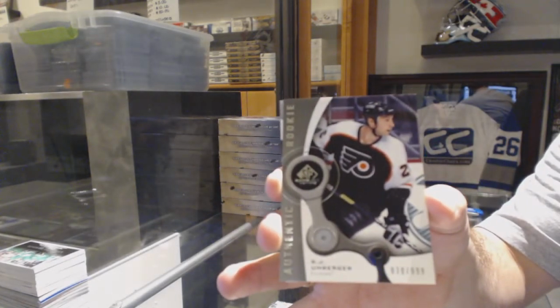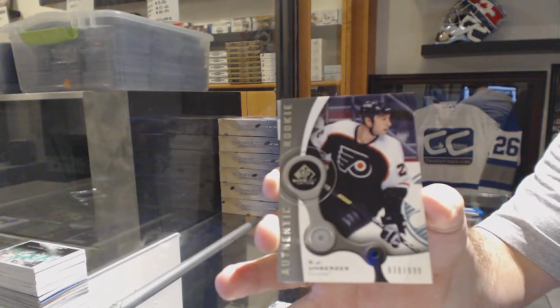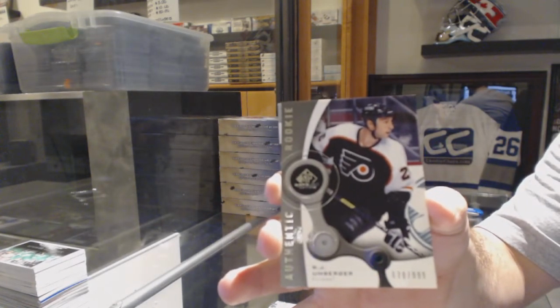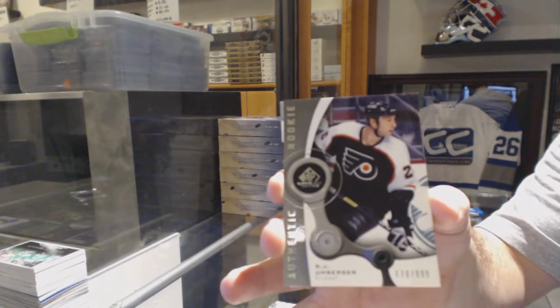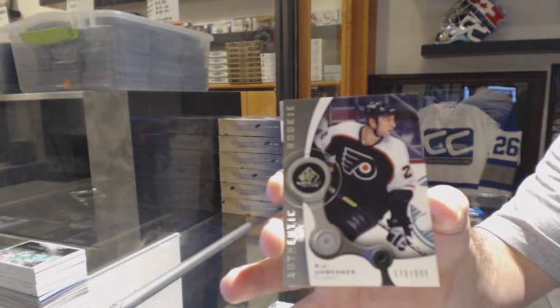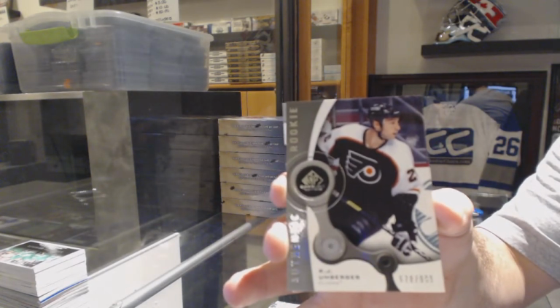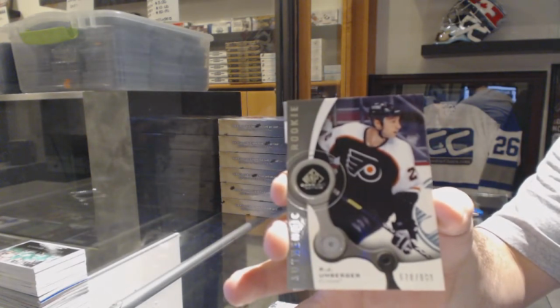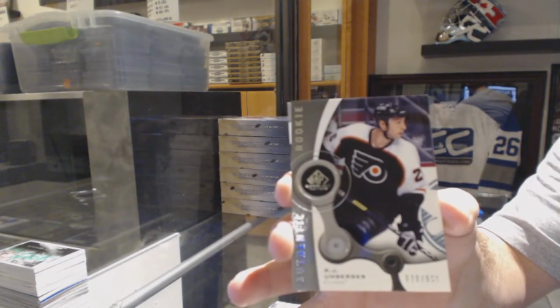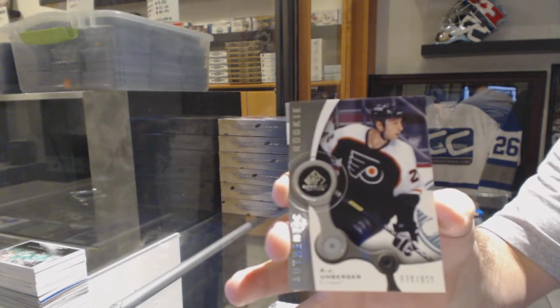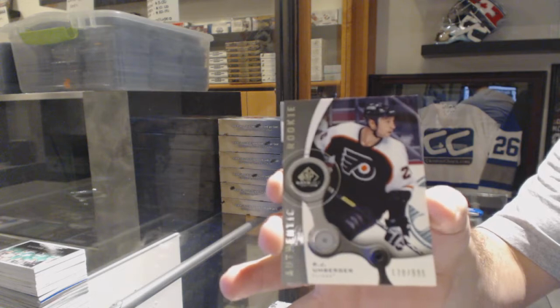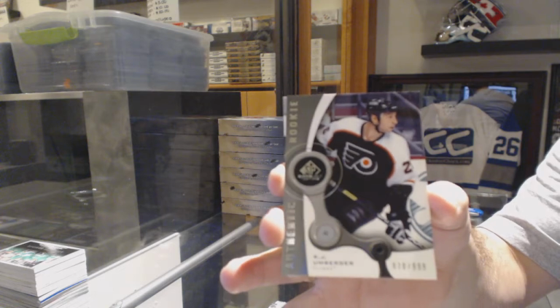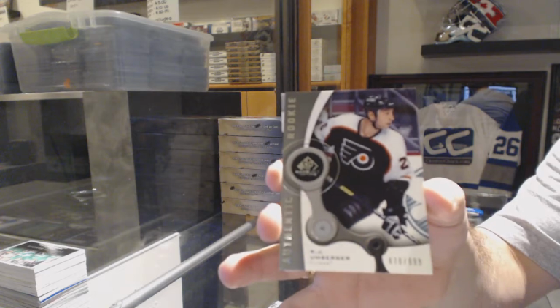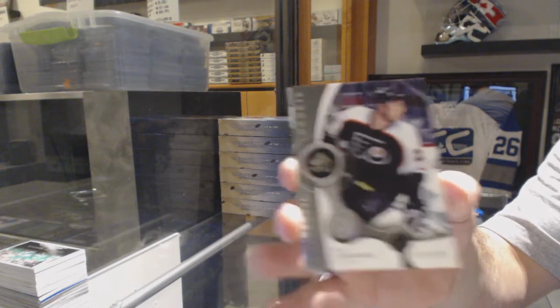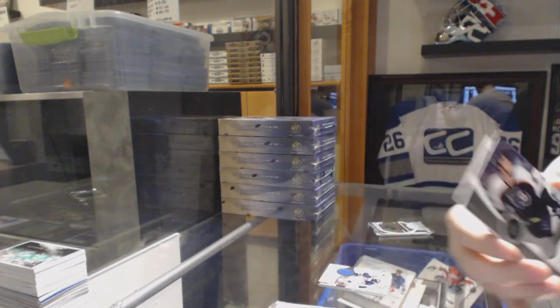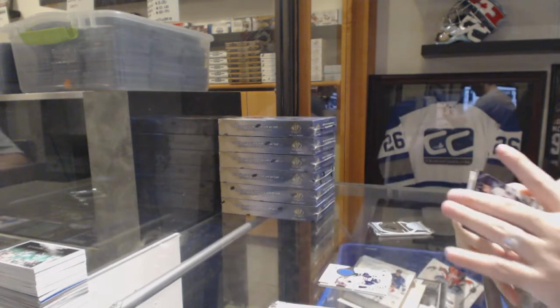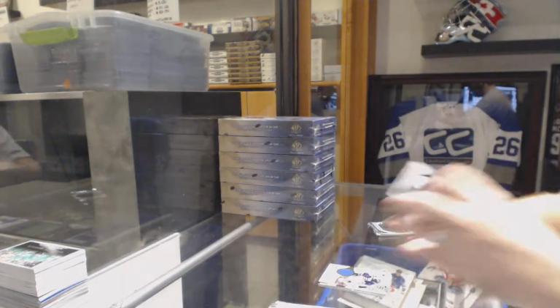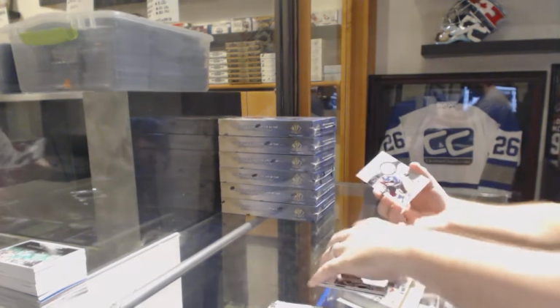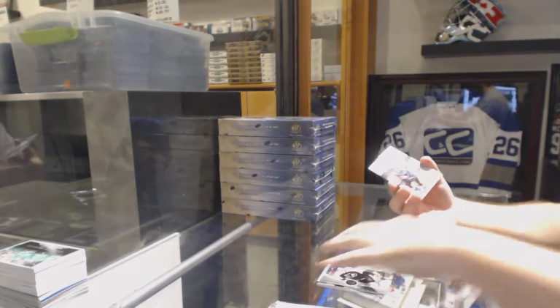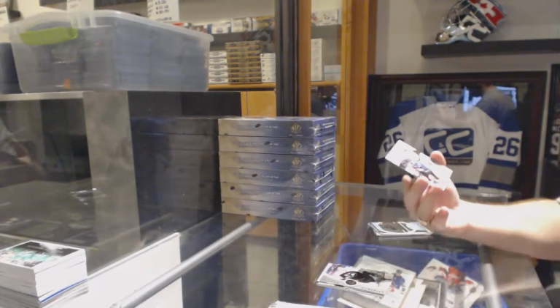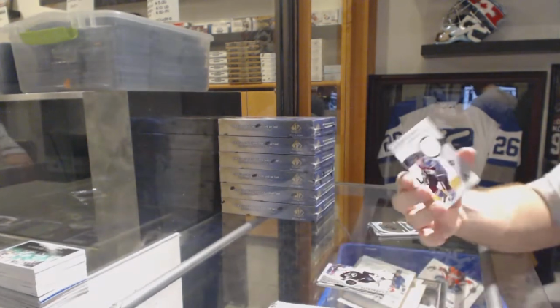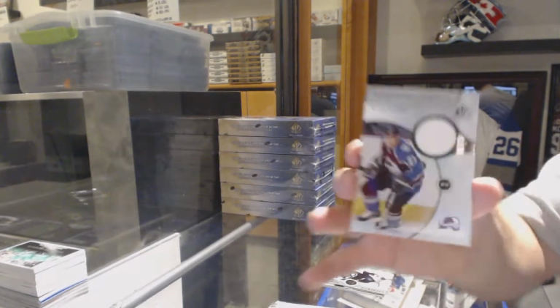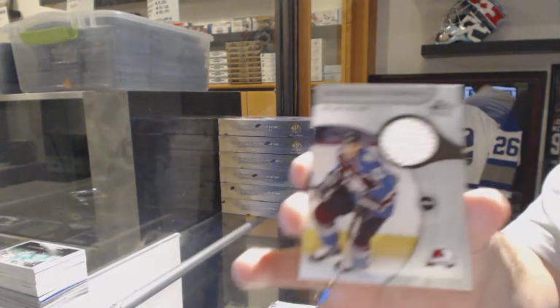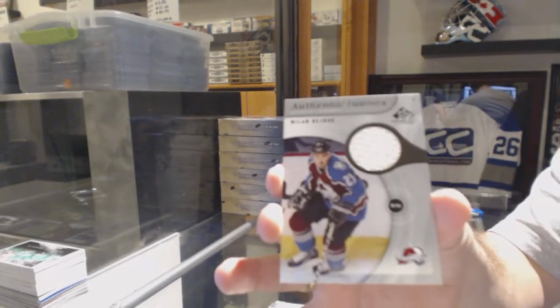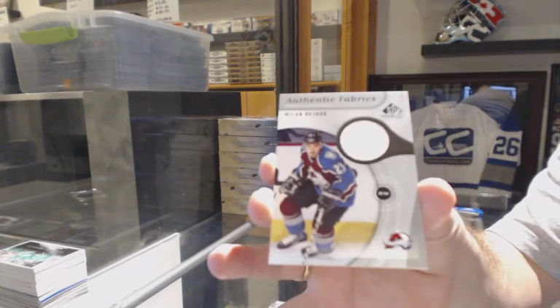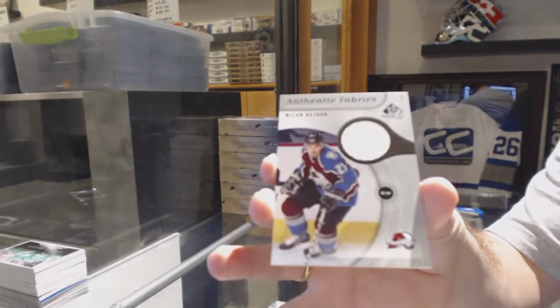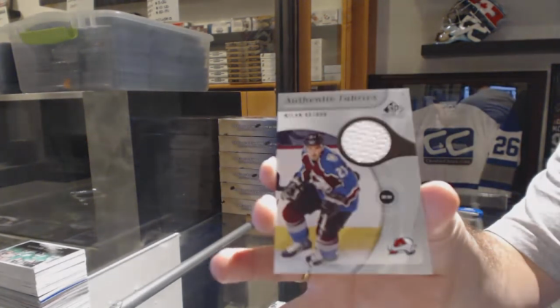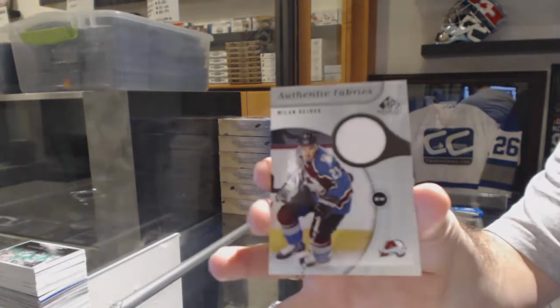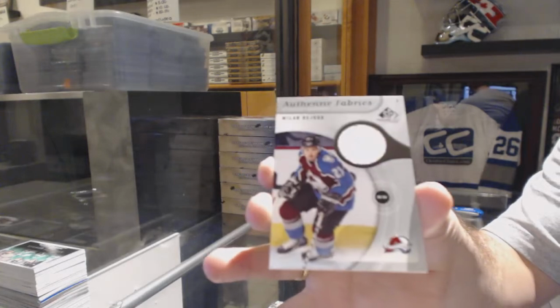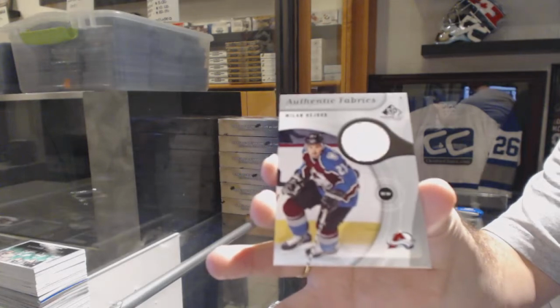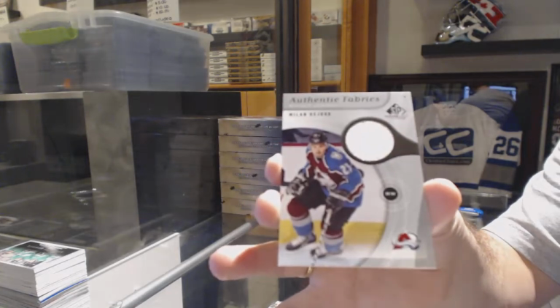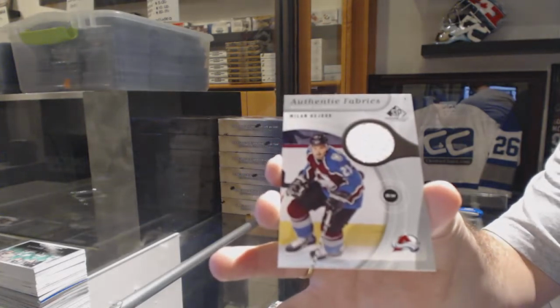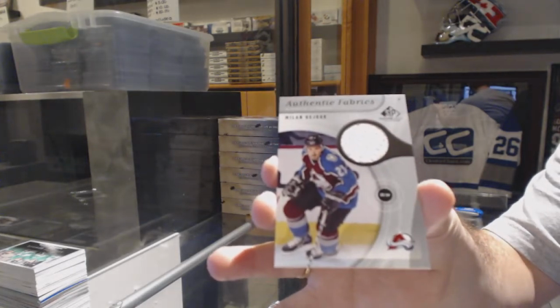RJ Umberger. And for the Colorado Avalanche, Milan Hejduk.